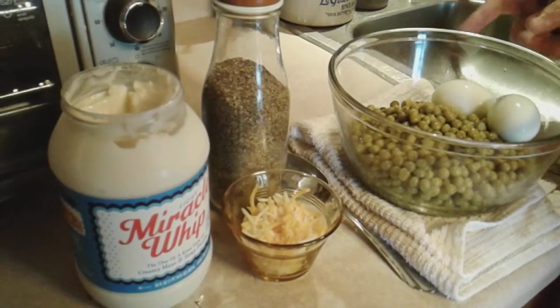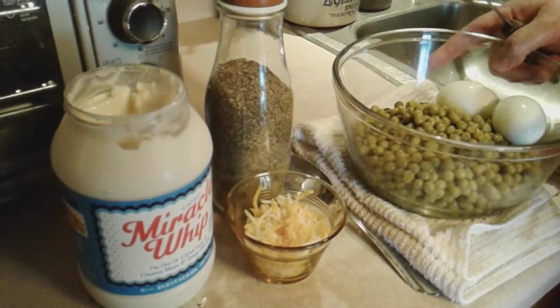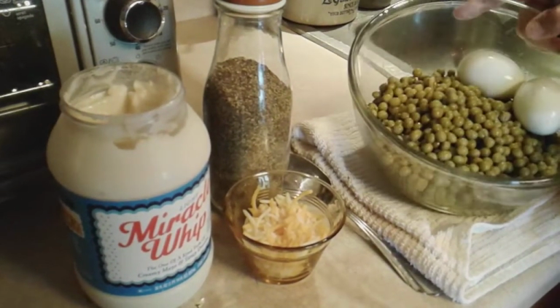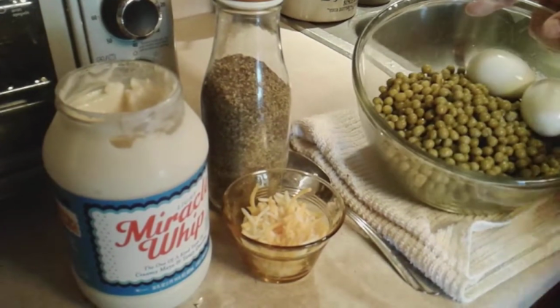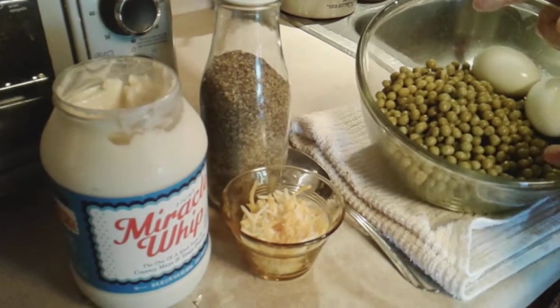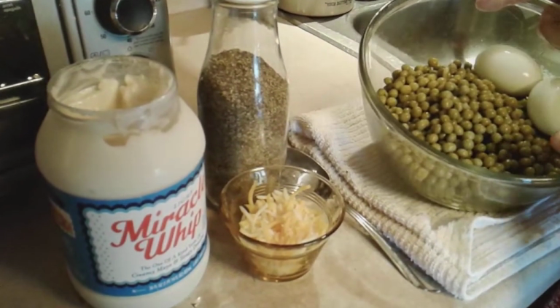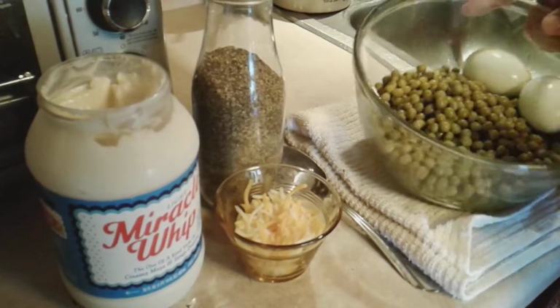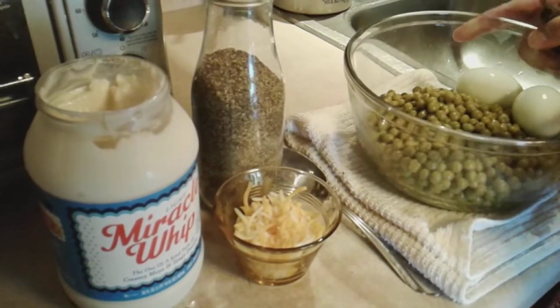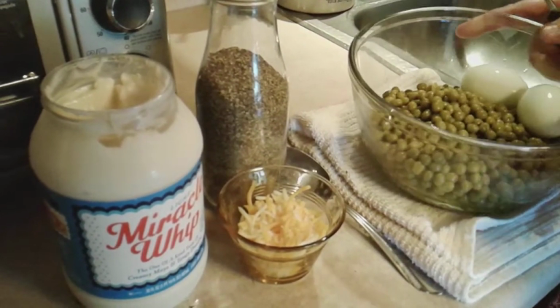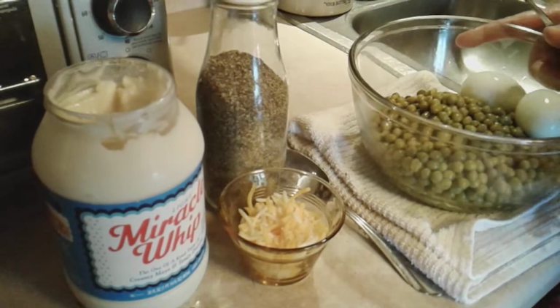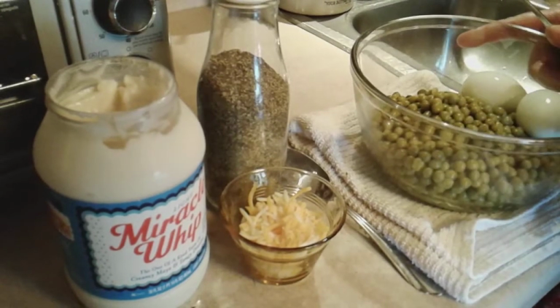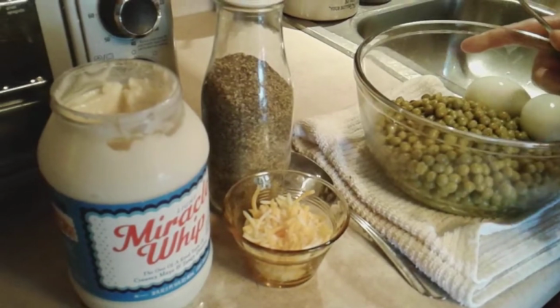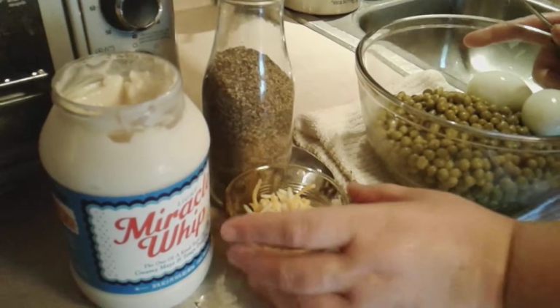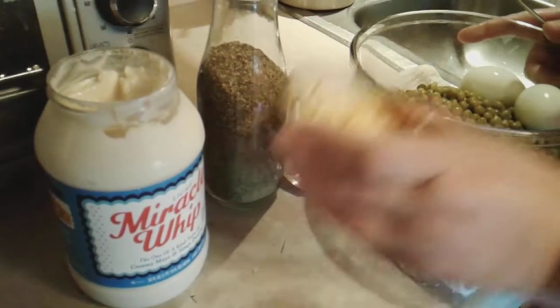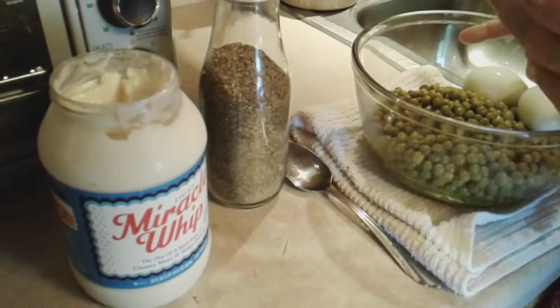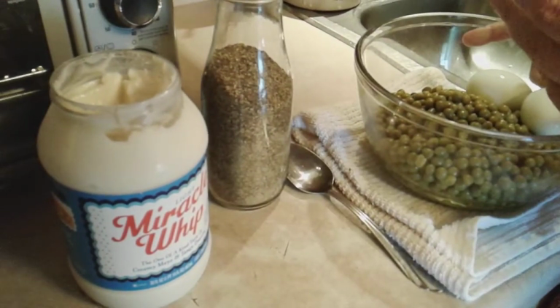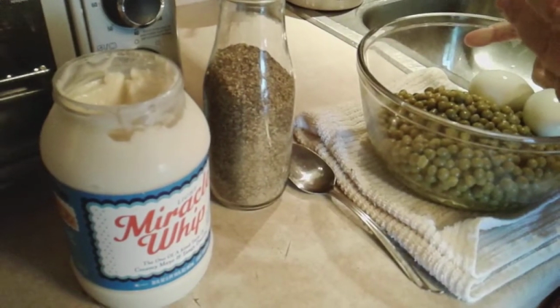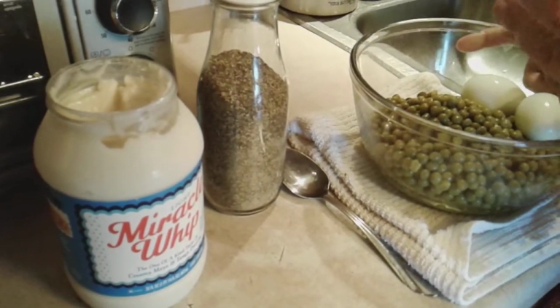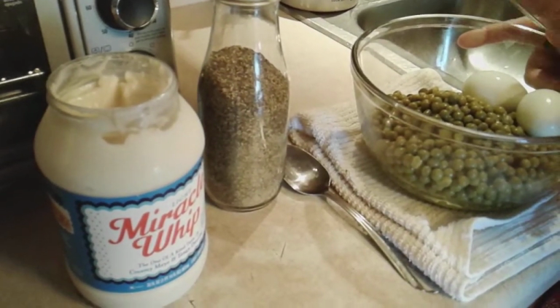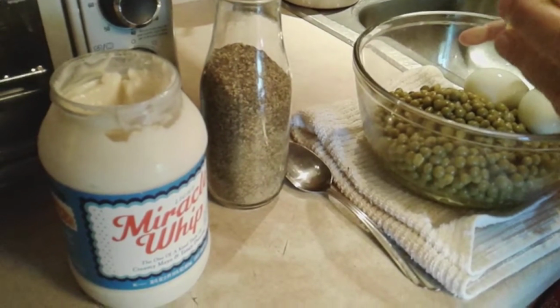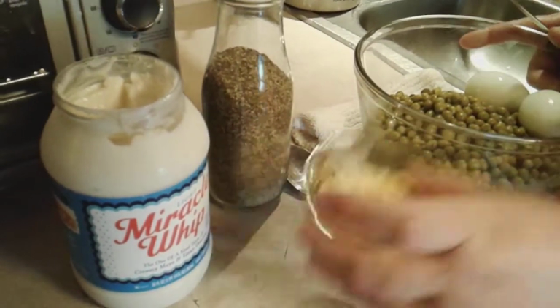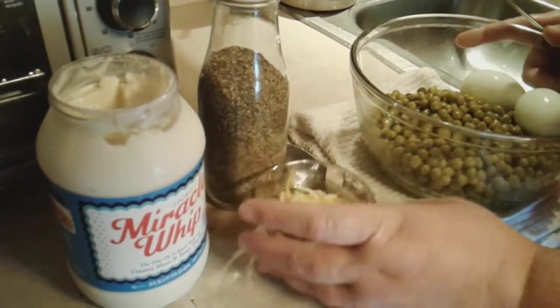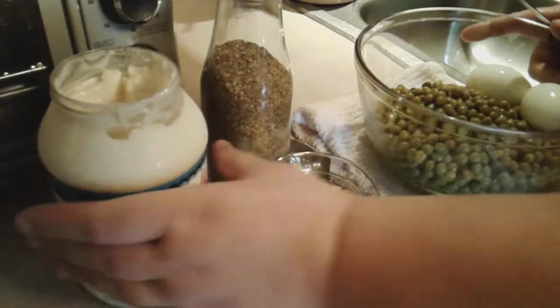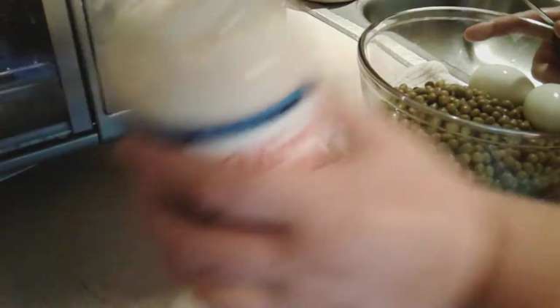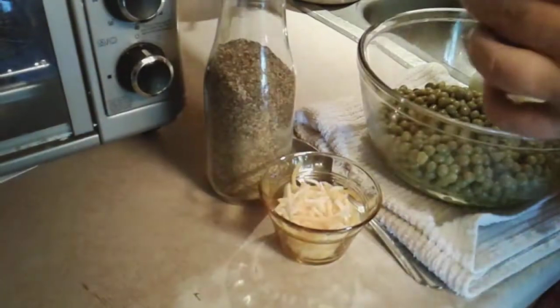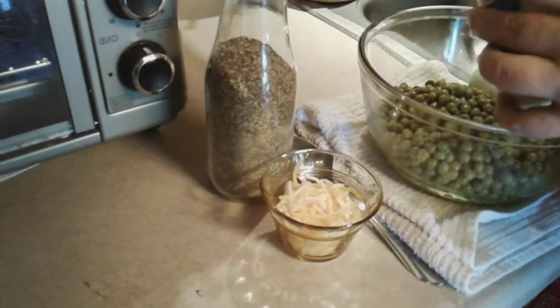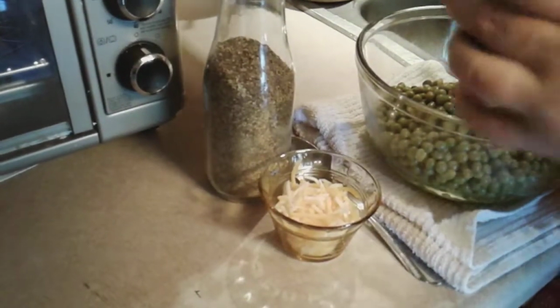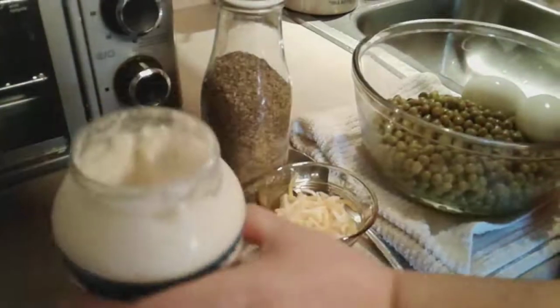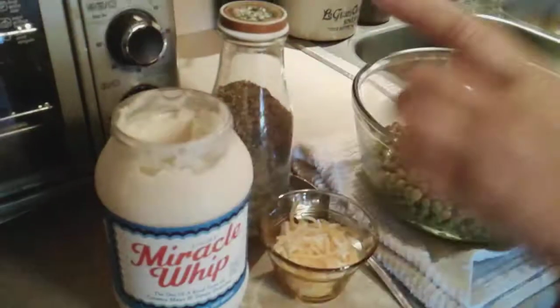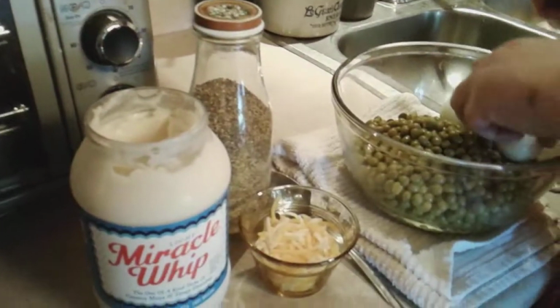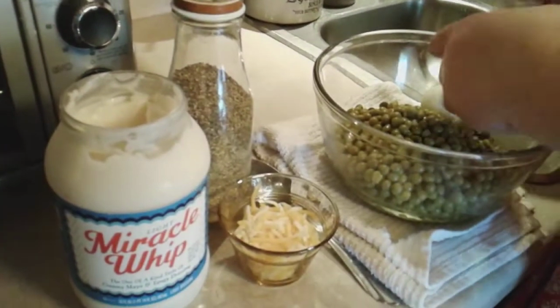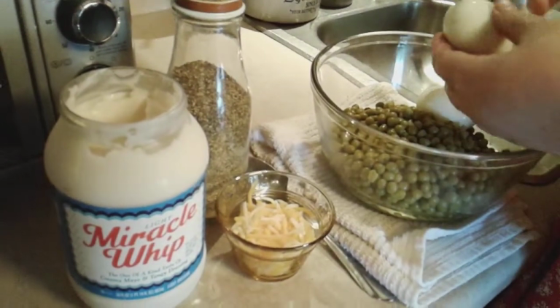All I did was I took two cans of English peas and I drained them. I got two boiled eggs. I got a little bit of shredded cheese — or you can cube cheese. I got a little bit of Miracle Whip and black pepper. That's all.